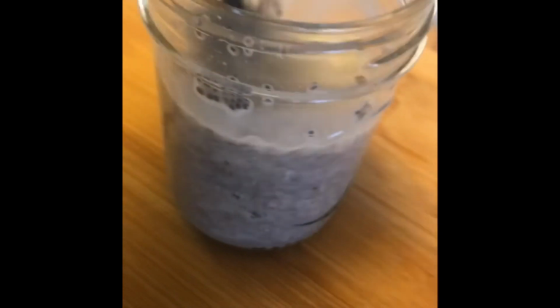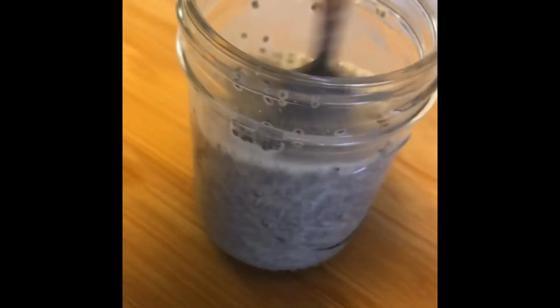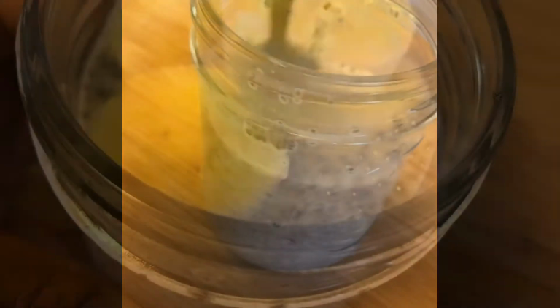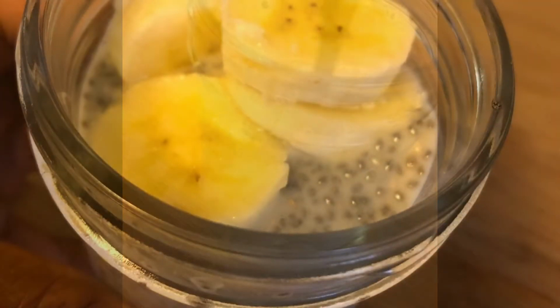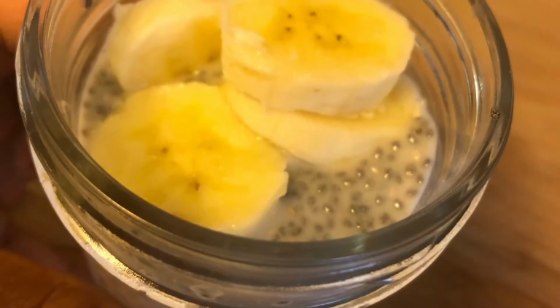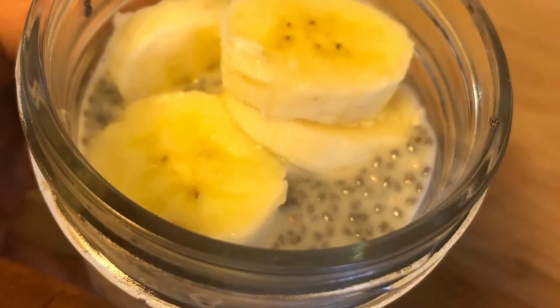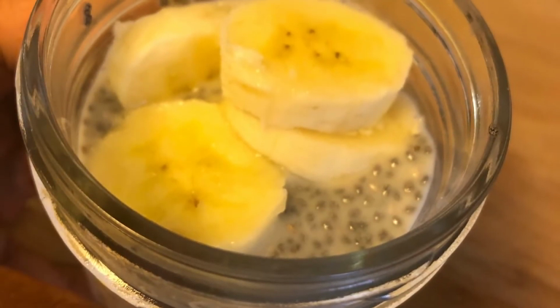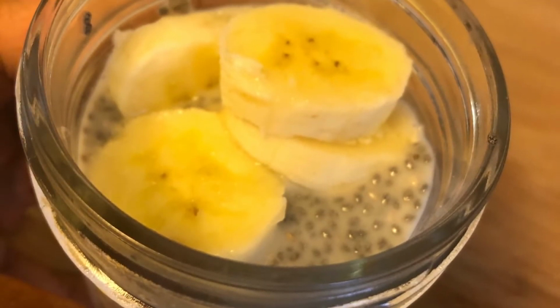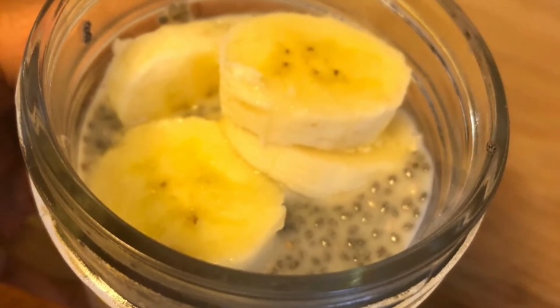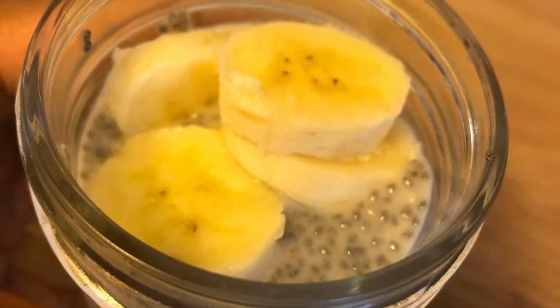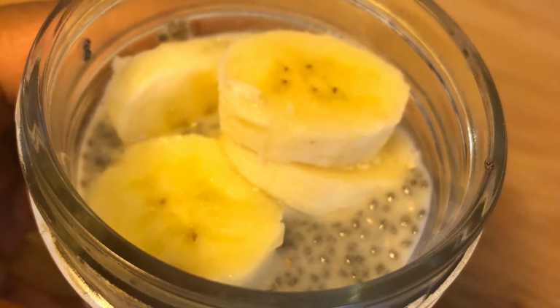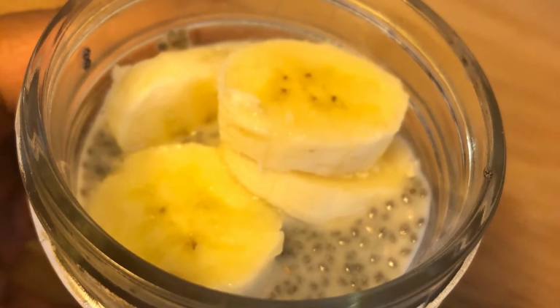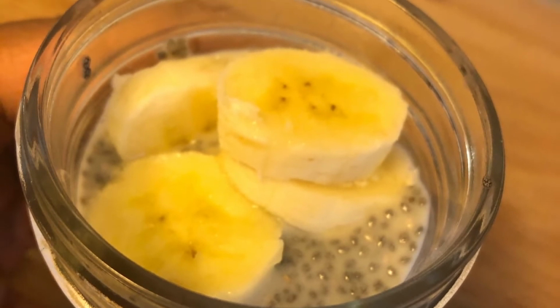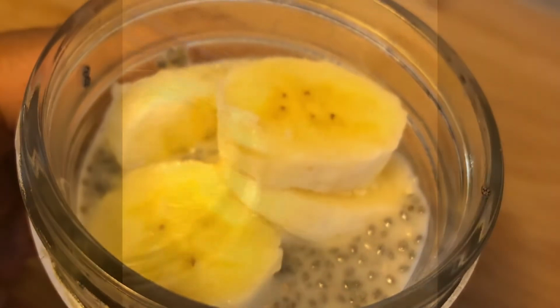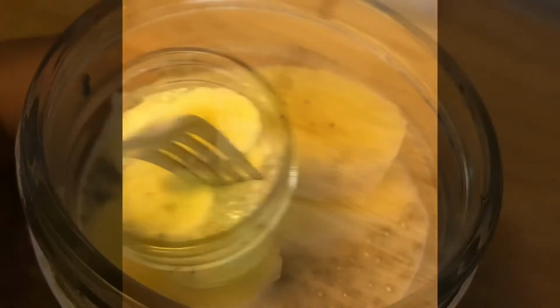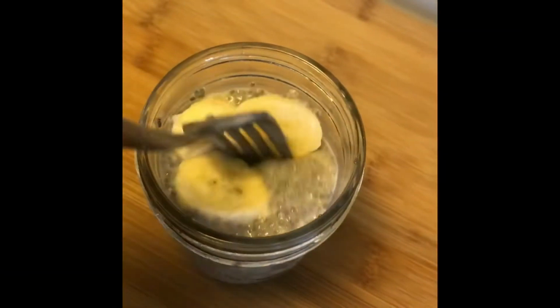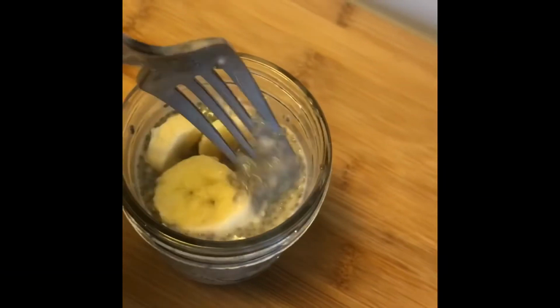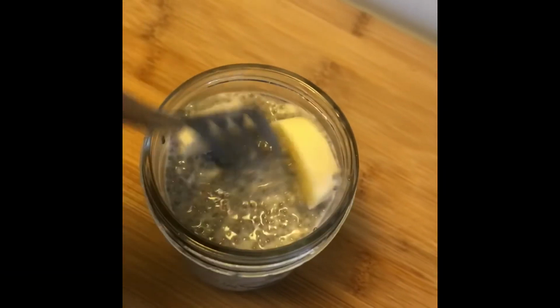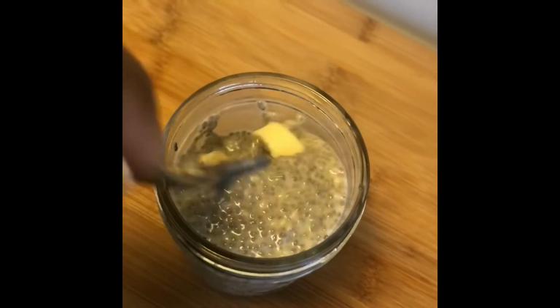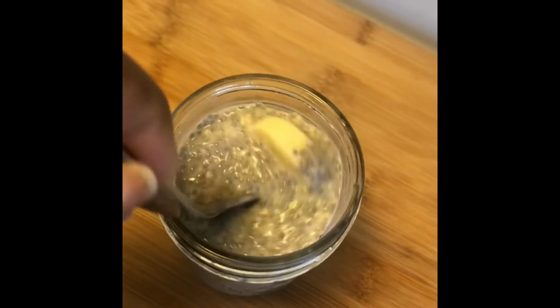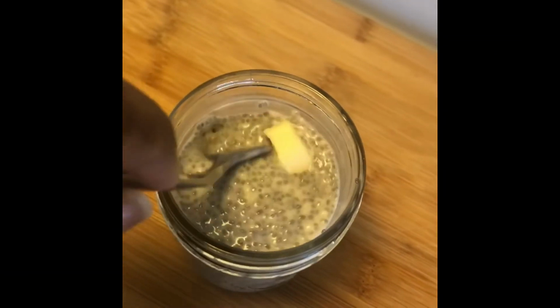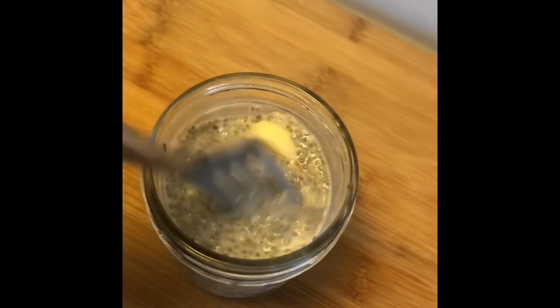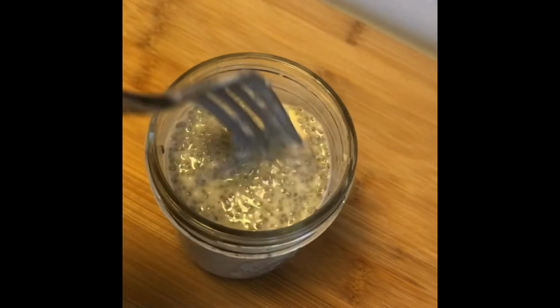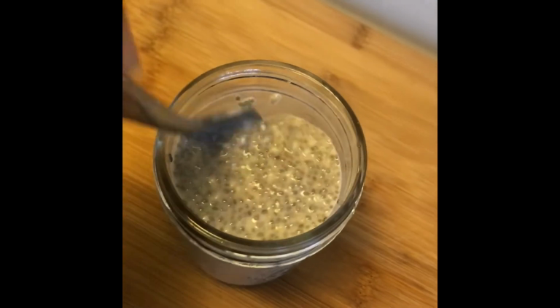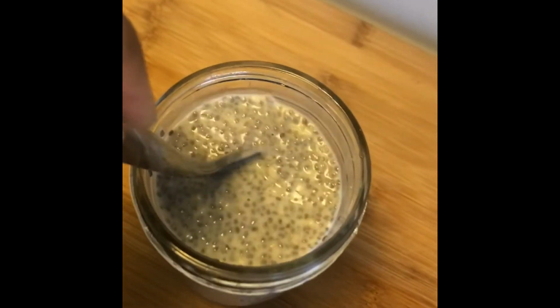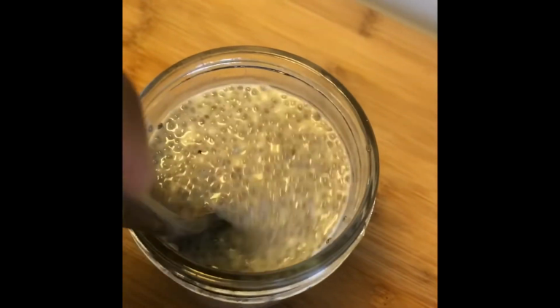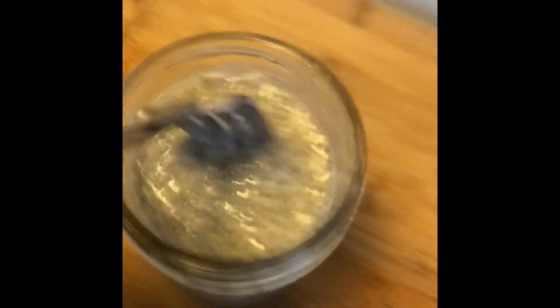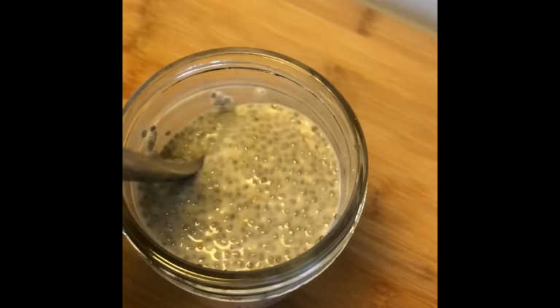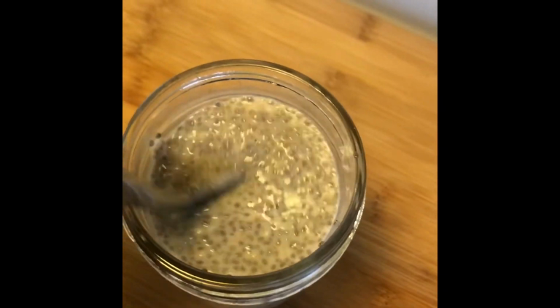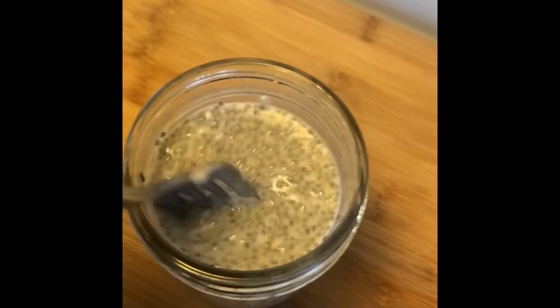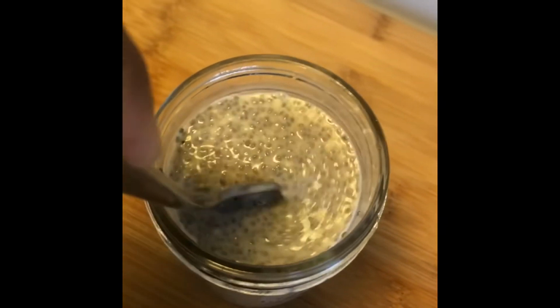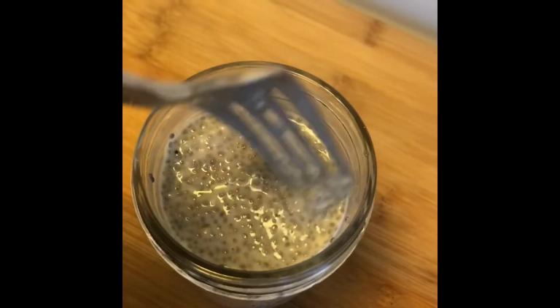After that, I wanted to add some bananas. I had about five or six small pieces of banana. Put that in there and again, stir, stir, stir so that it's all mixed inside of there as it's setting.